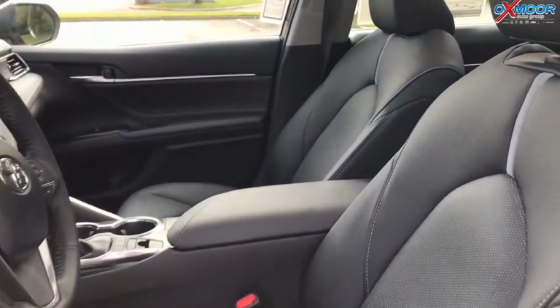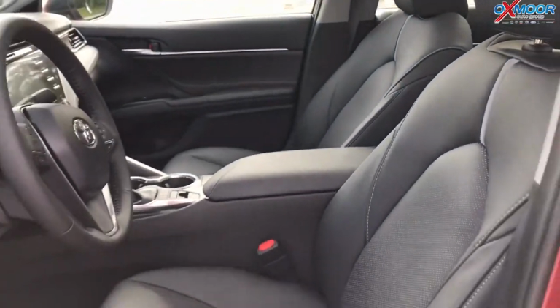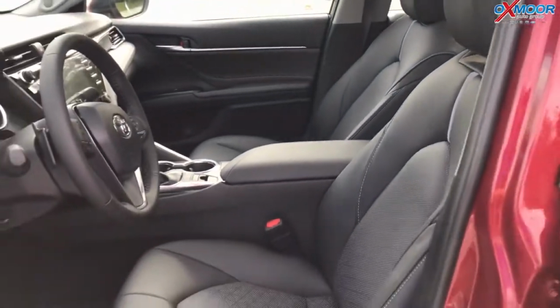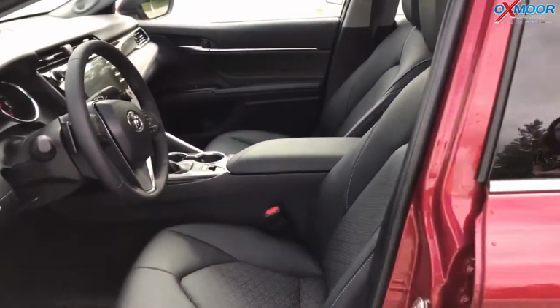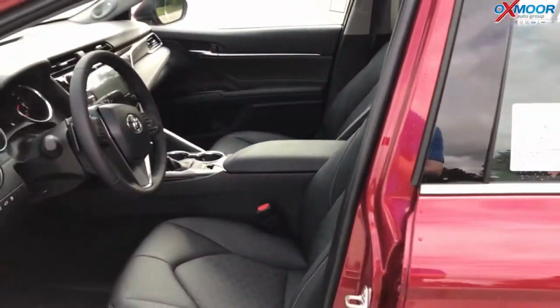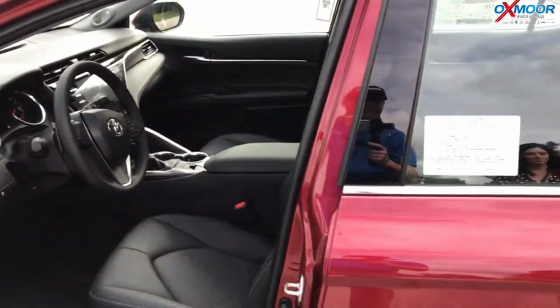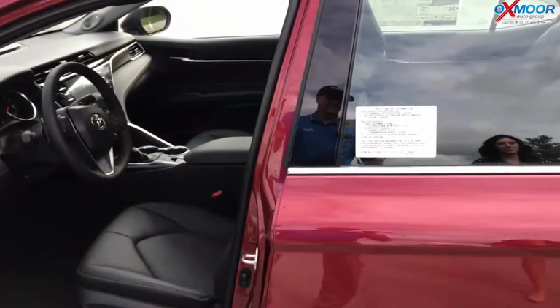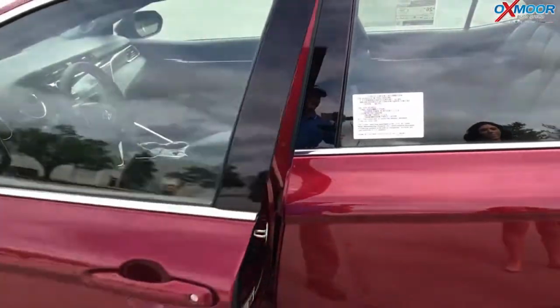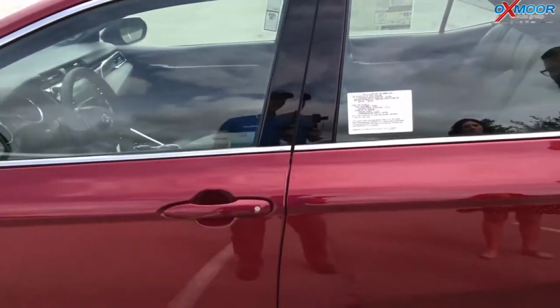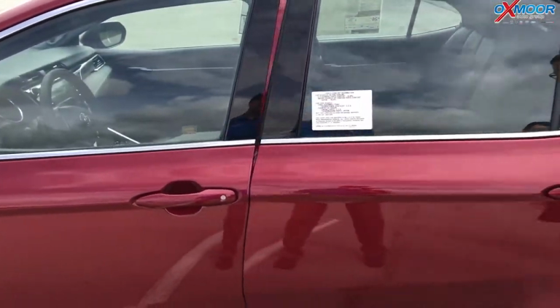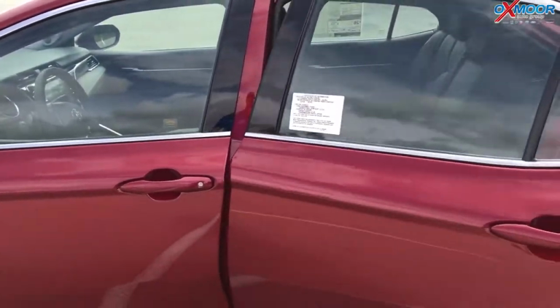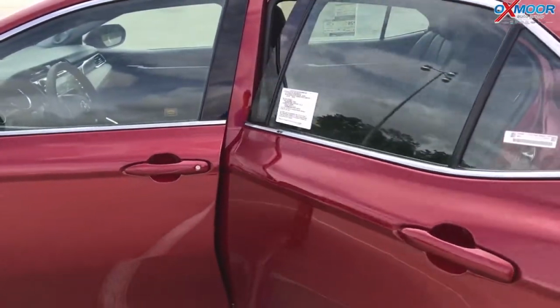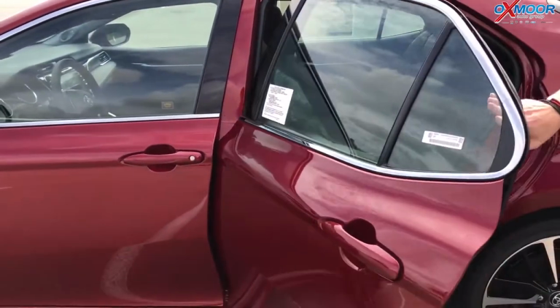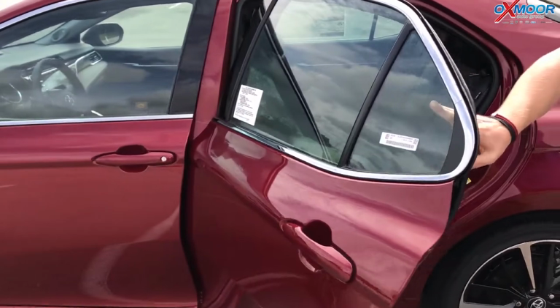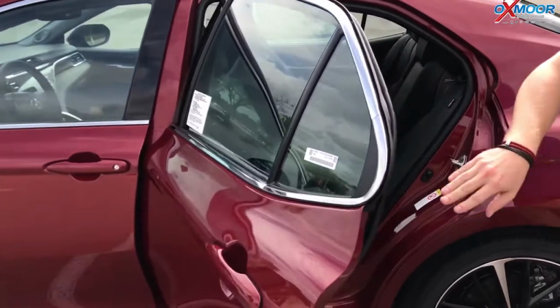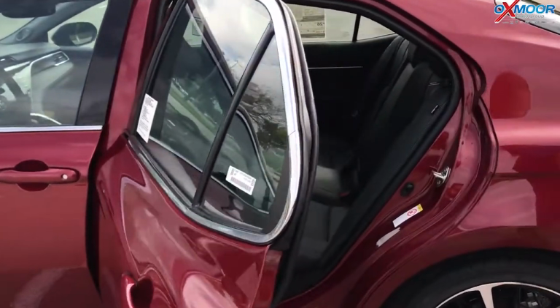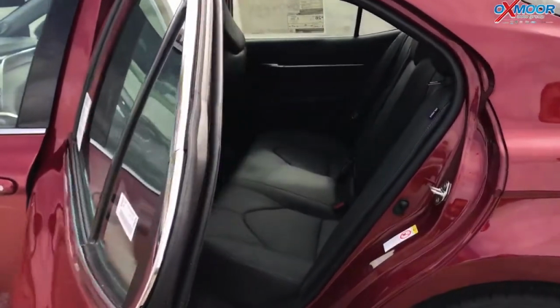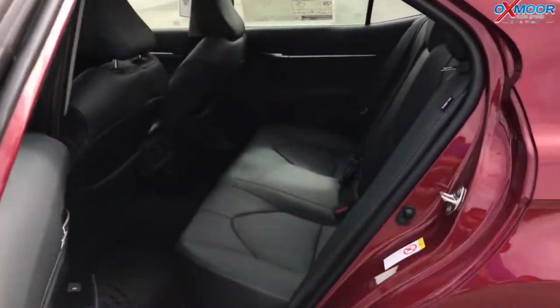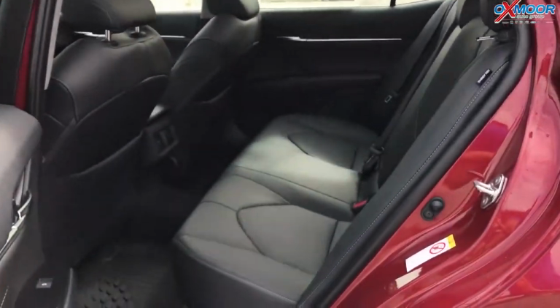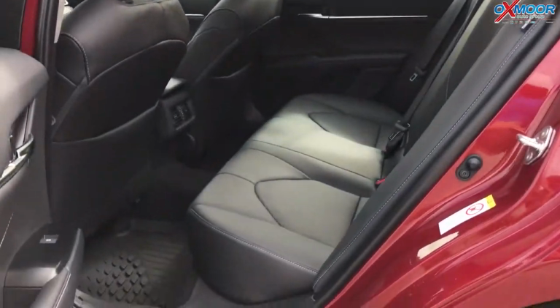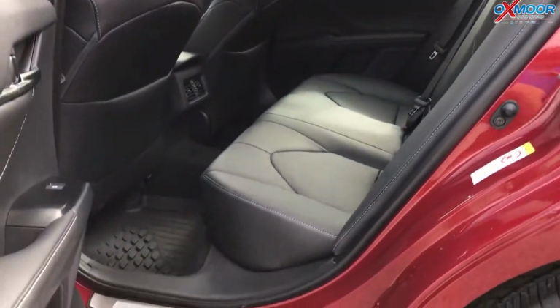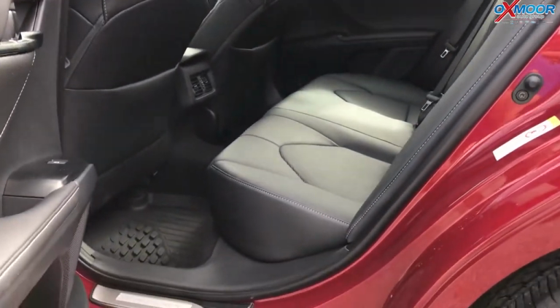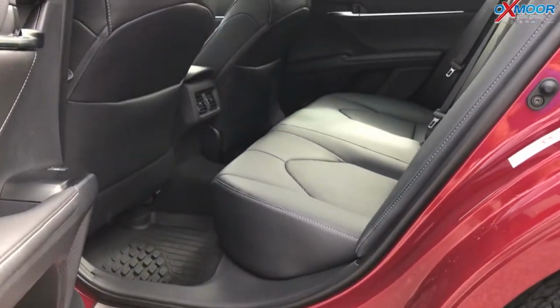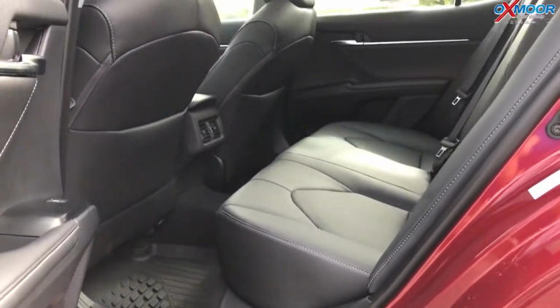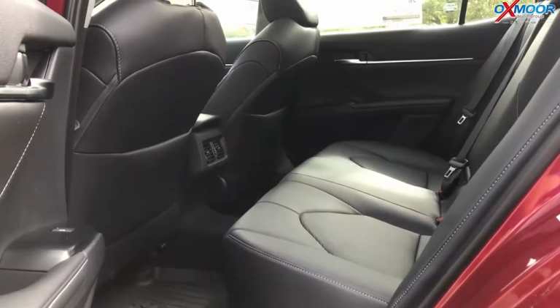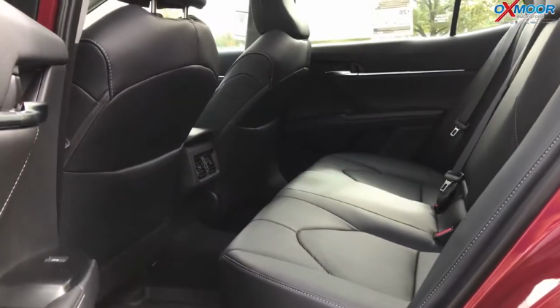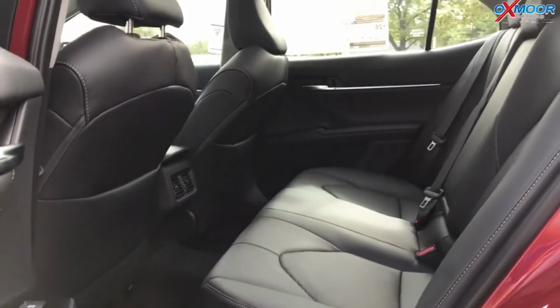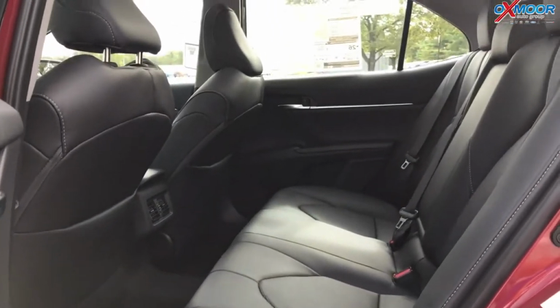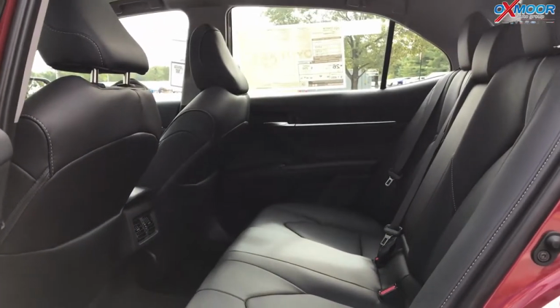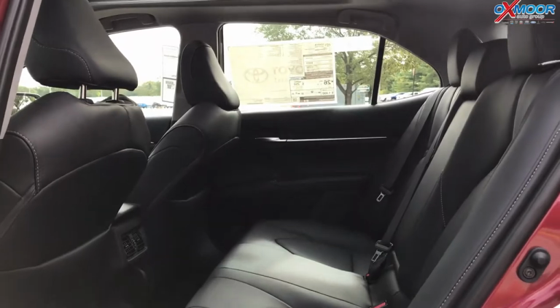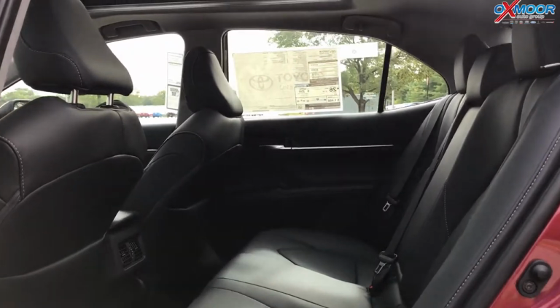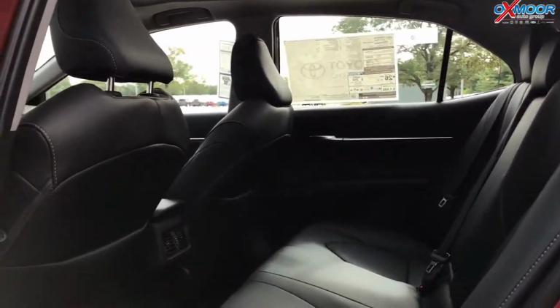All kinds of cool features — it's still everything you love about the Camry. It's quiet, it rides fantastic, big backseat. This one has the air vents in the back for your passengers sitting in the rear.